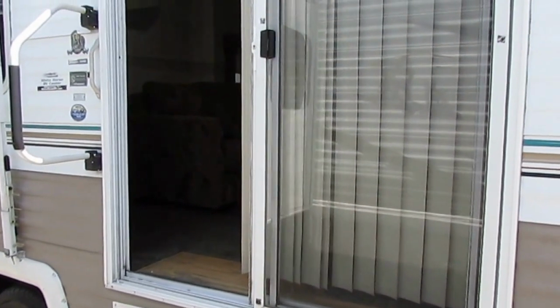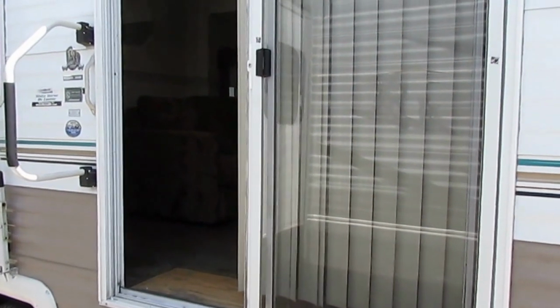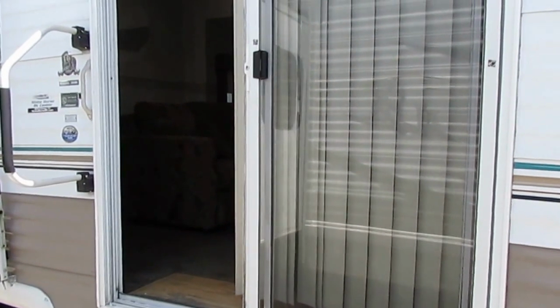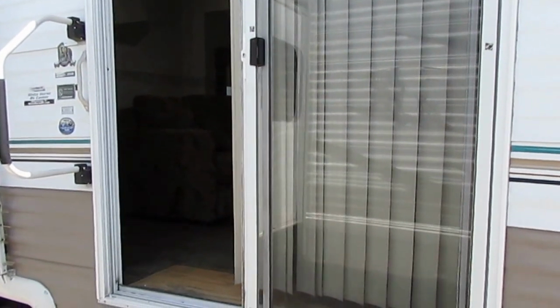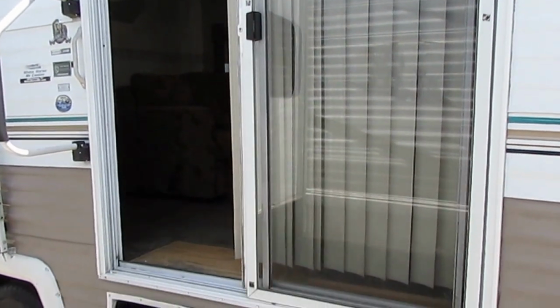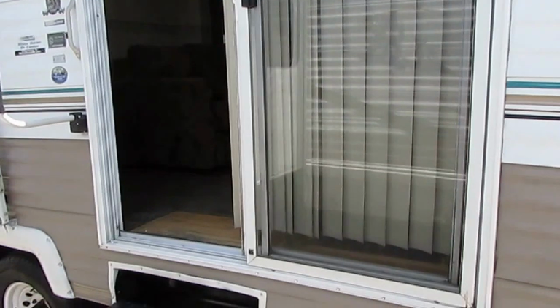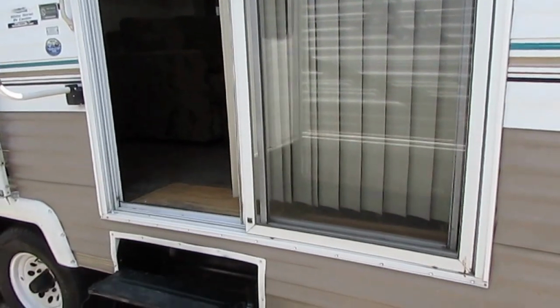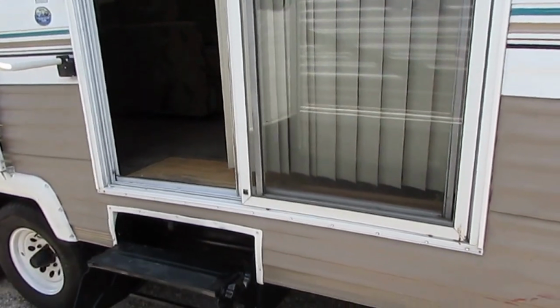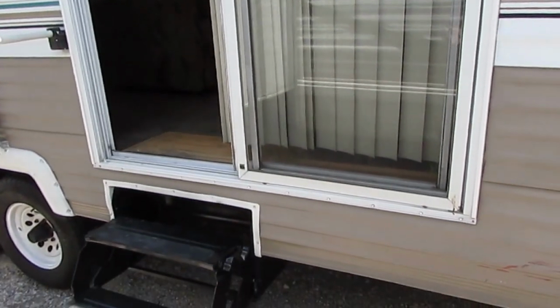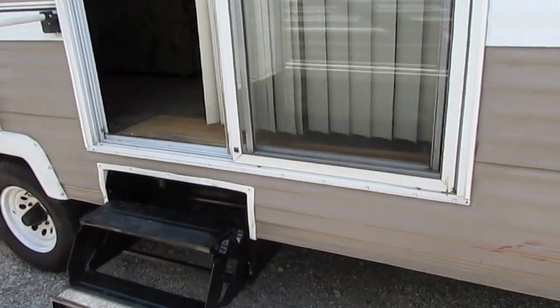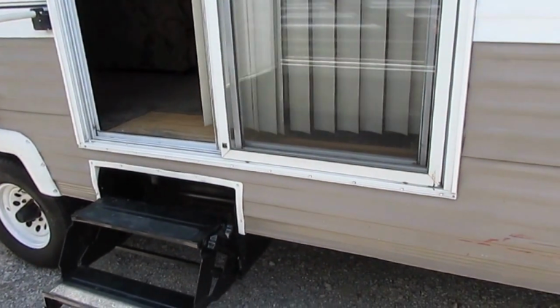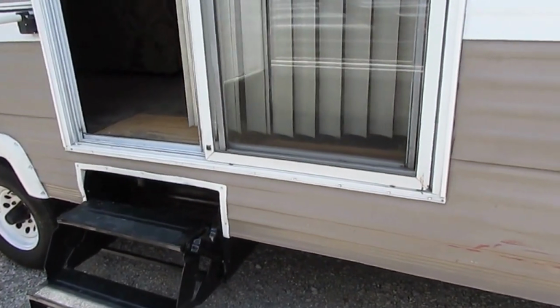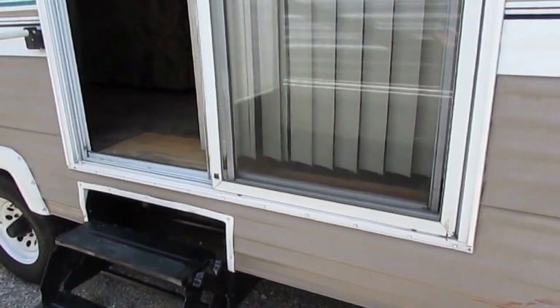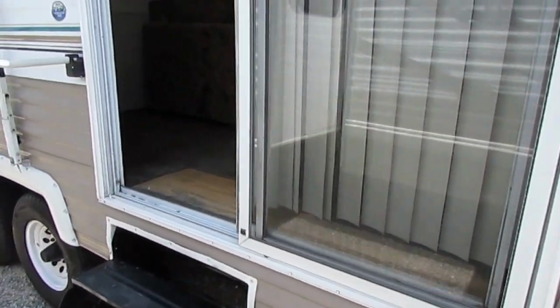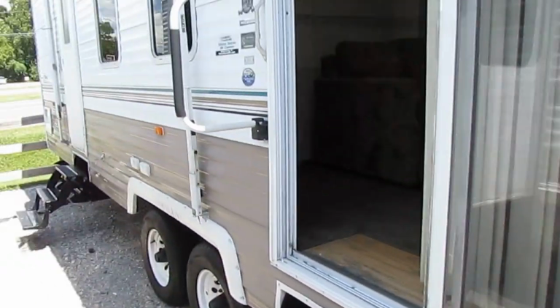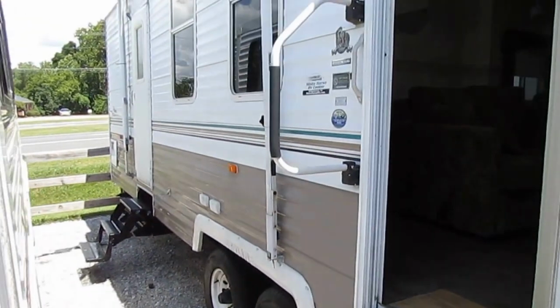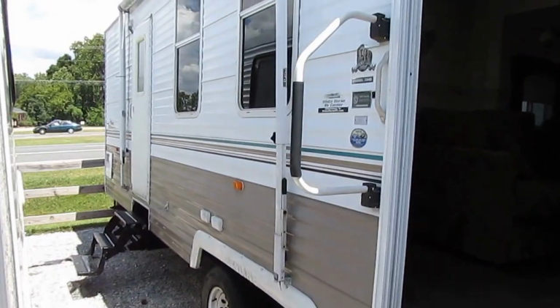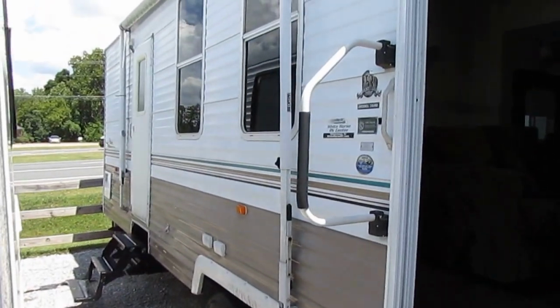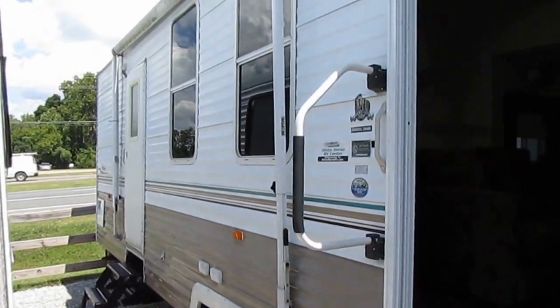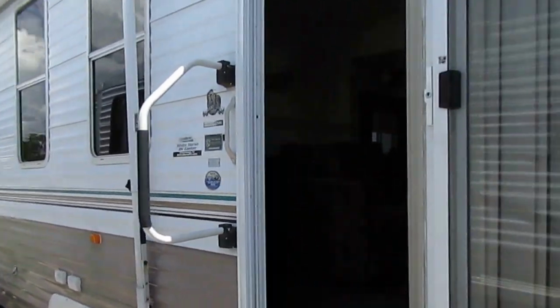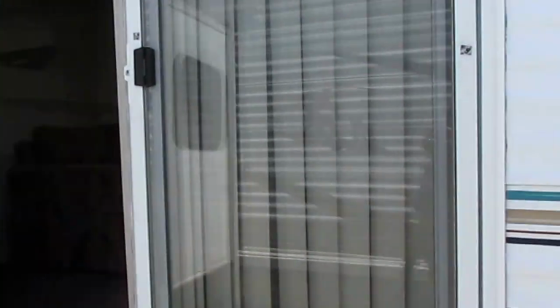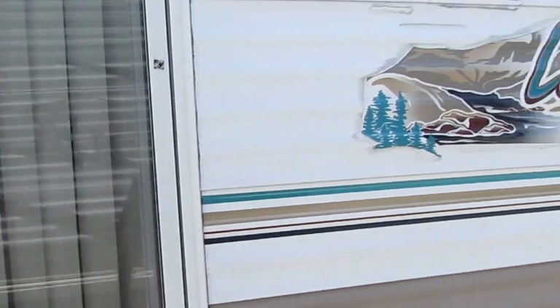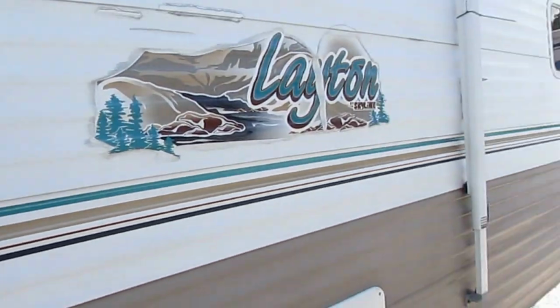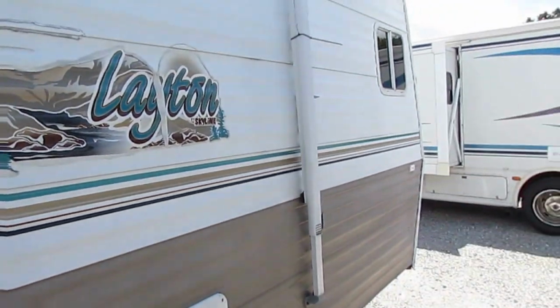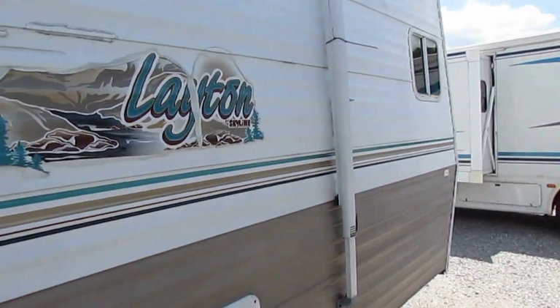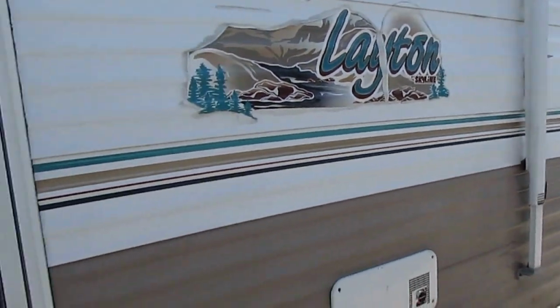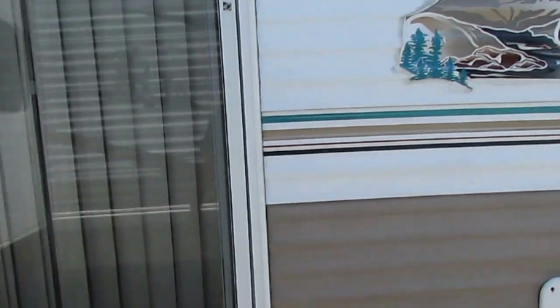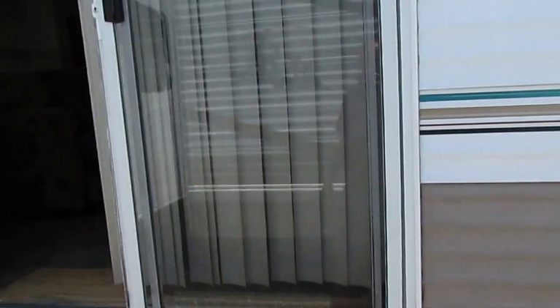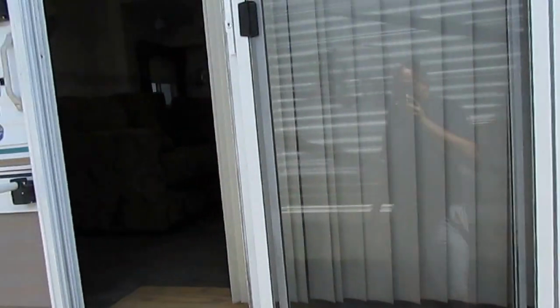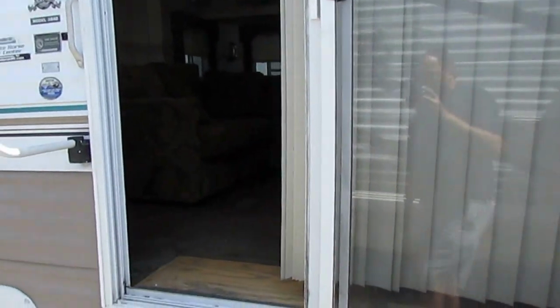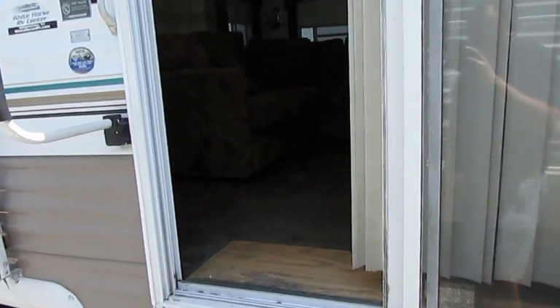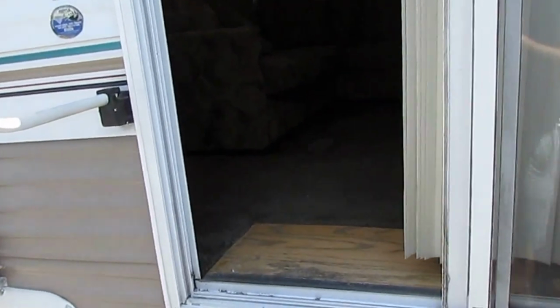This unit's got the sliding glass door, so if you want to build a deck out in front of it, you can. Got a second entry door into the back bedroom. All in all, it's a nice camper for the year model and the price. Let's take a look inside.